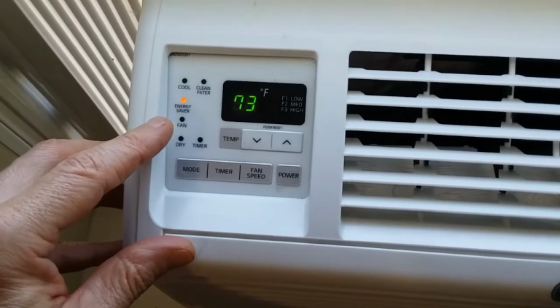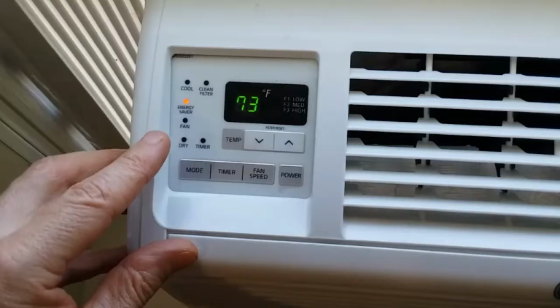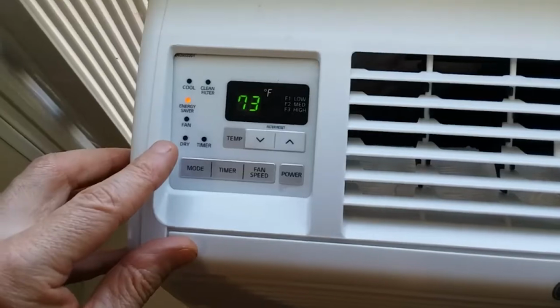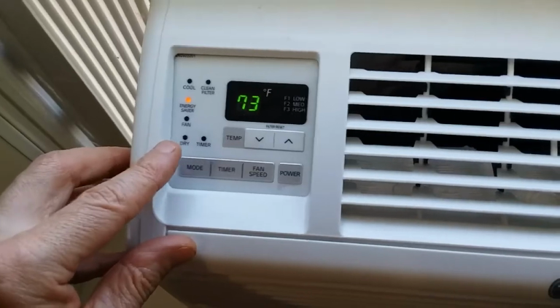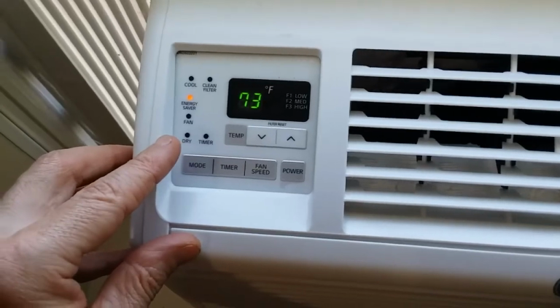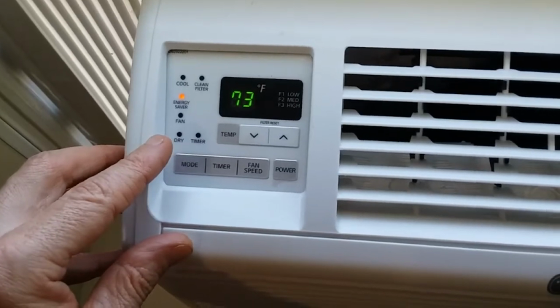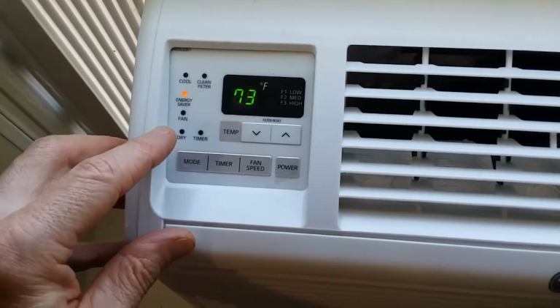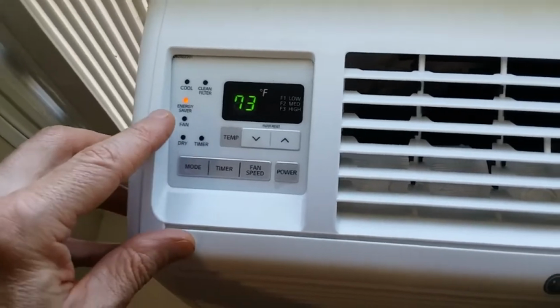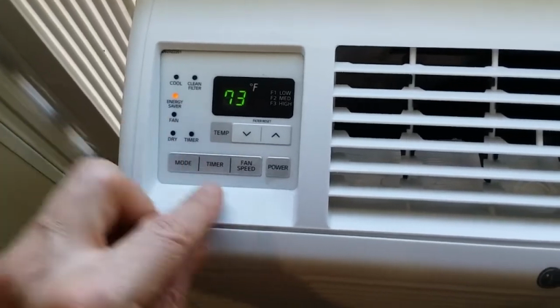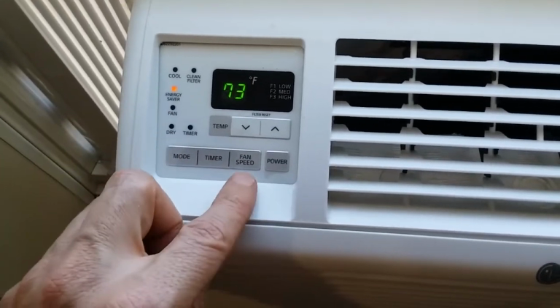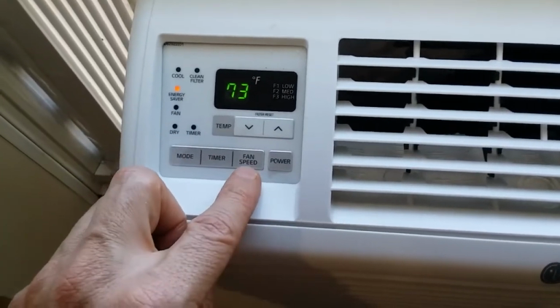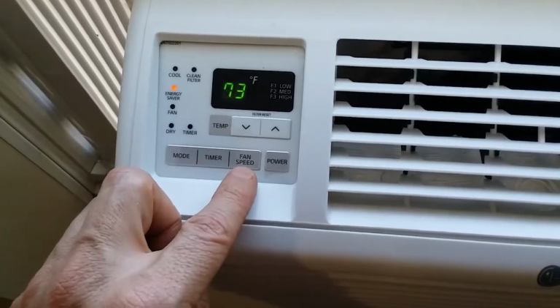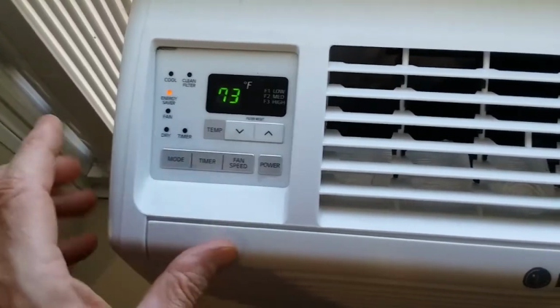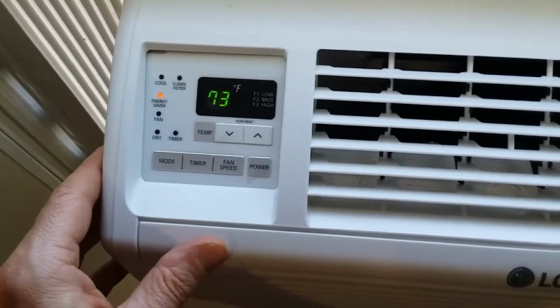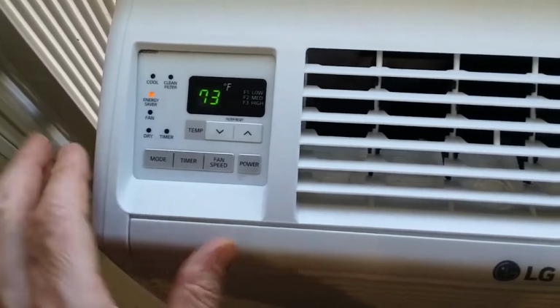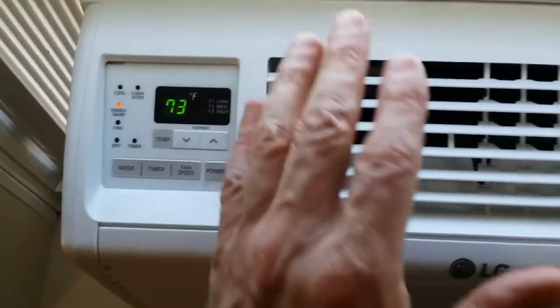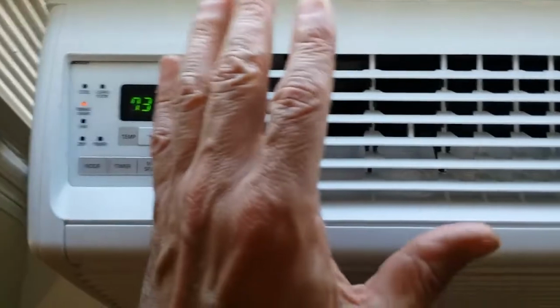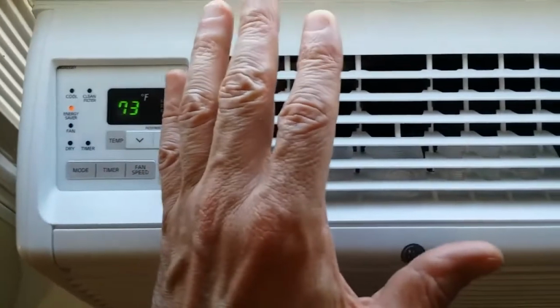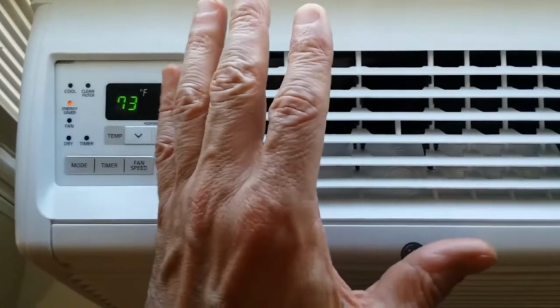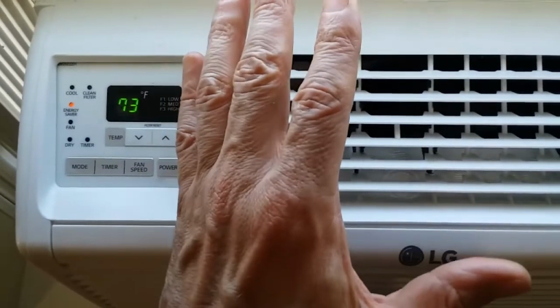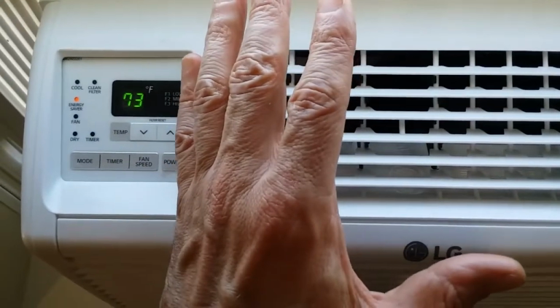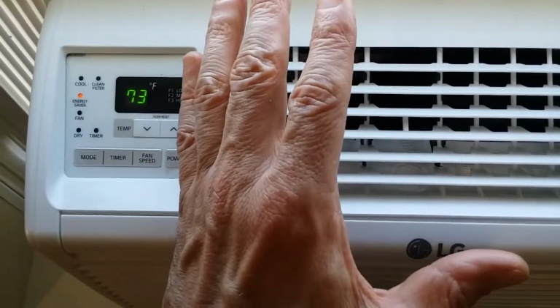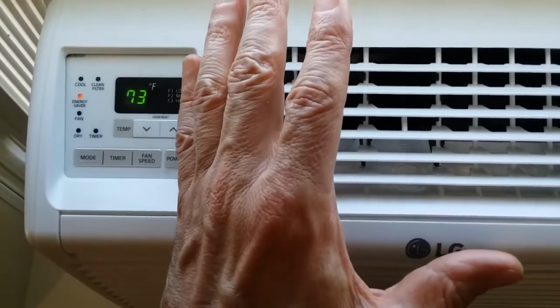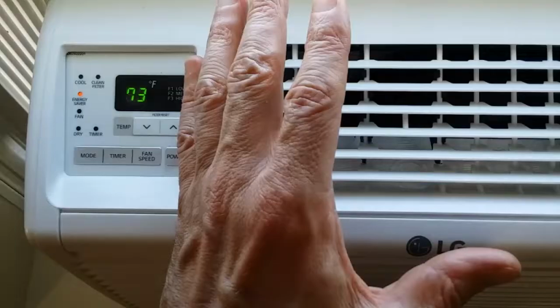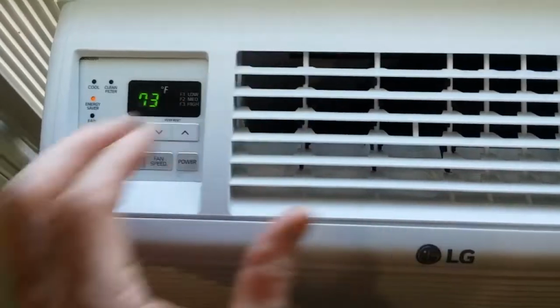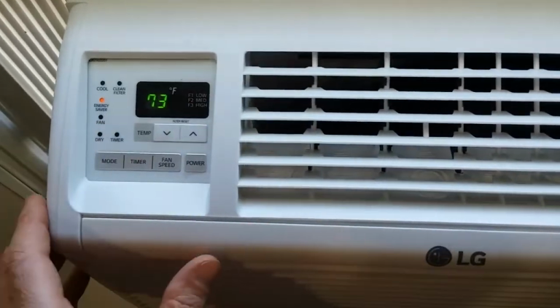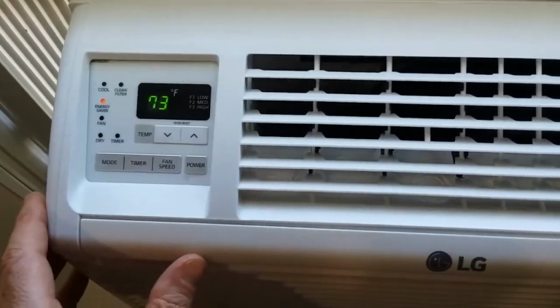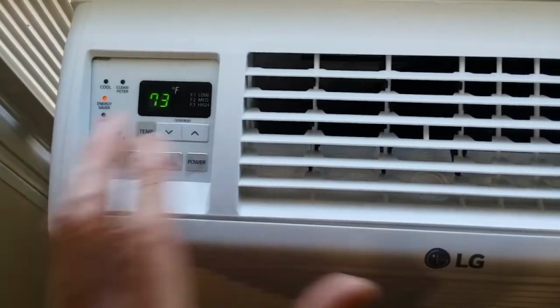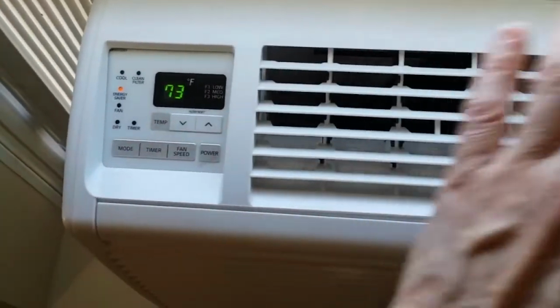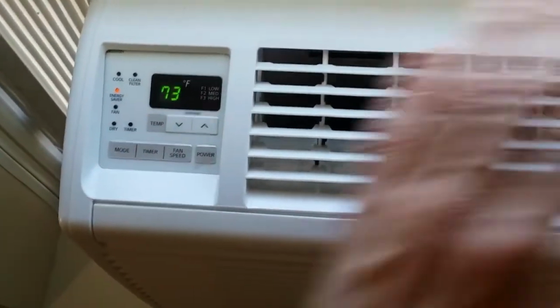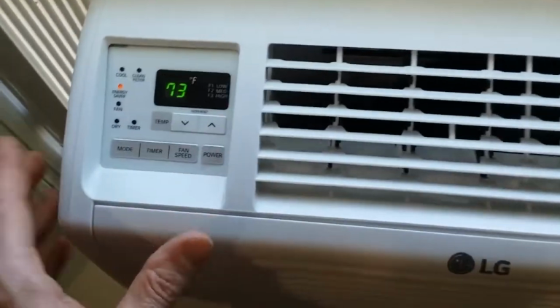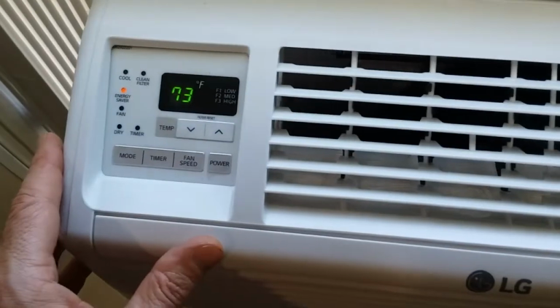Just fan, dehumidify, and also with fan you can set the speed. Right now the compressor is on, pumping out cool air and the fan is at a pretty high speed.